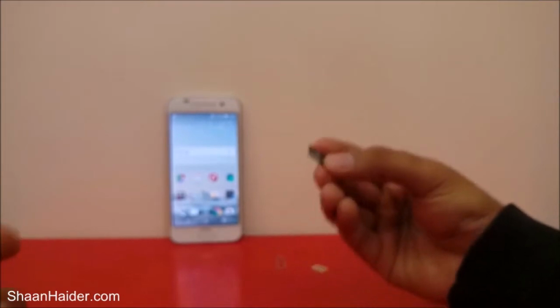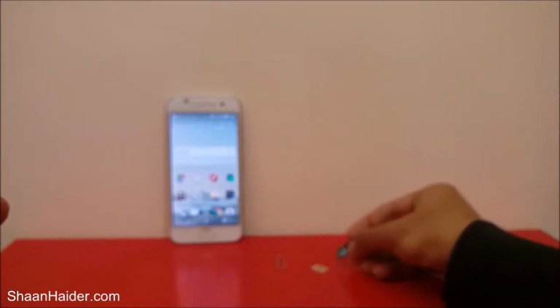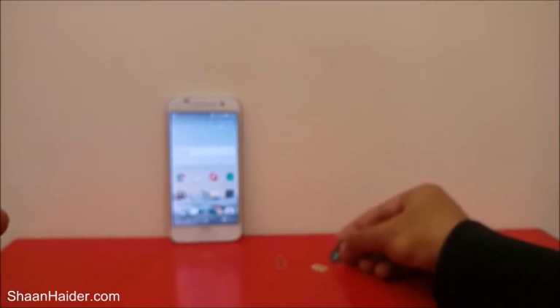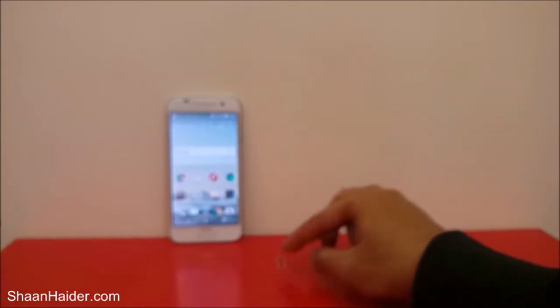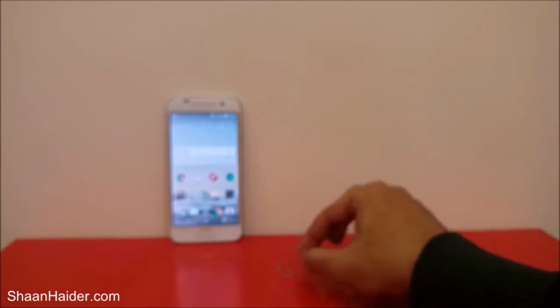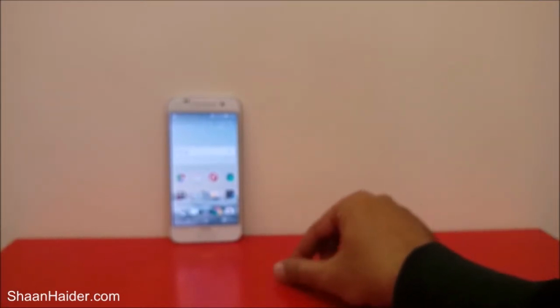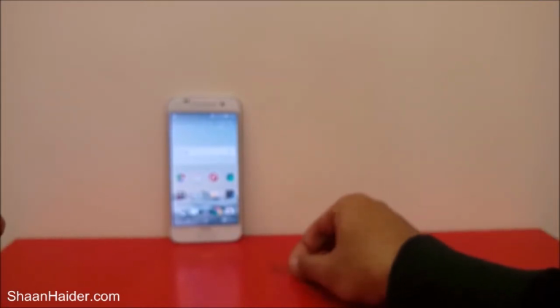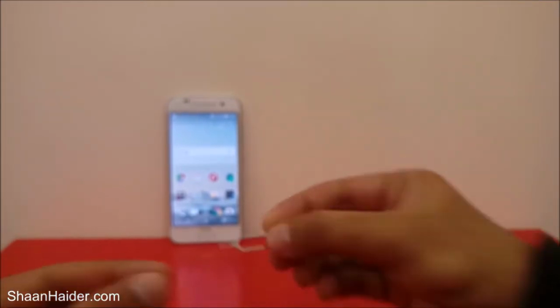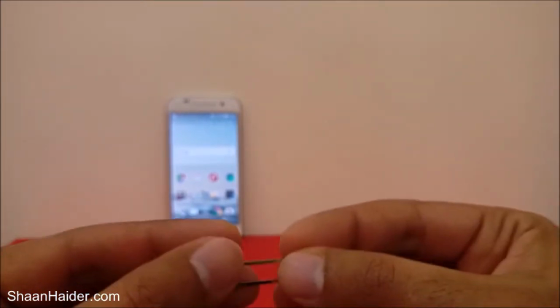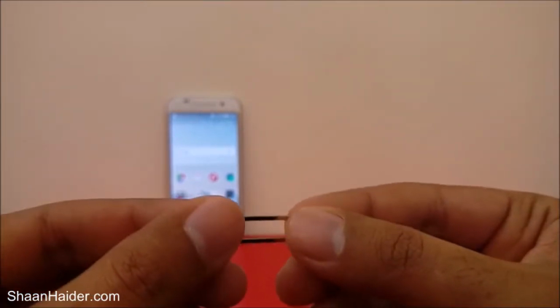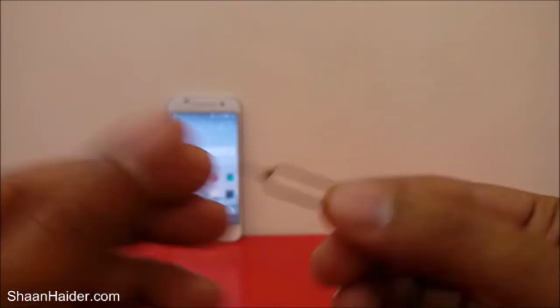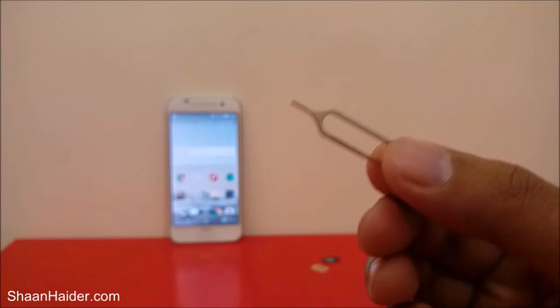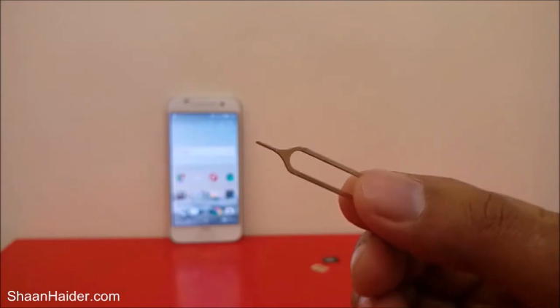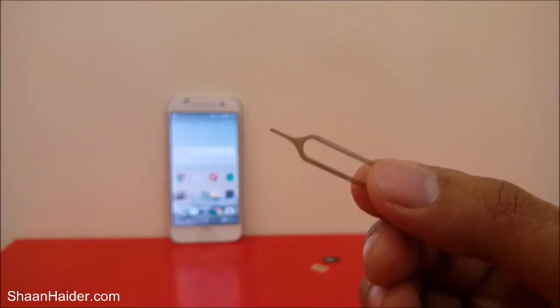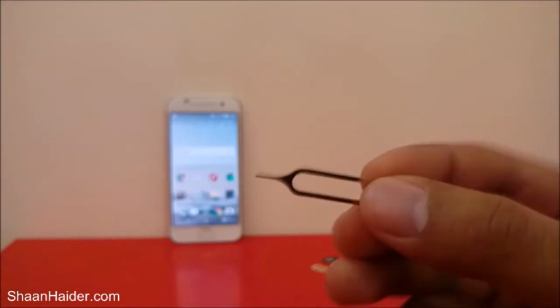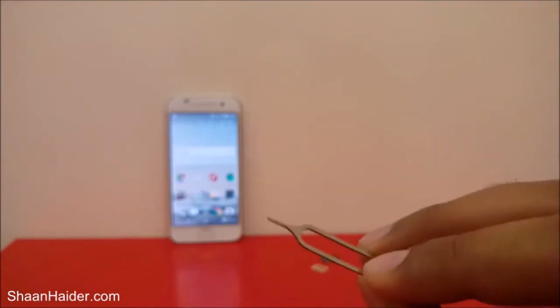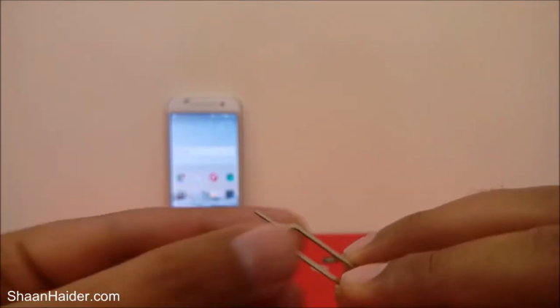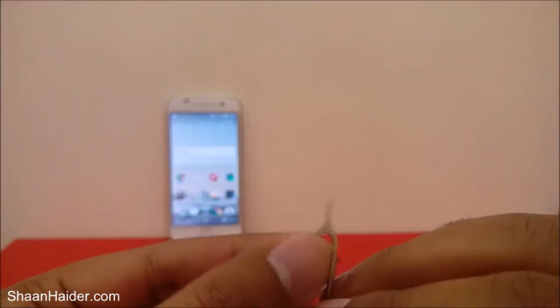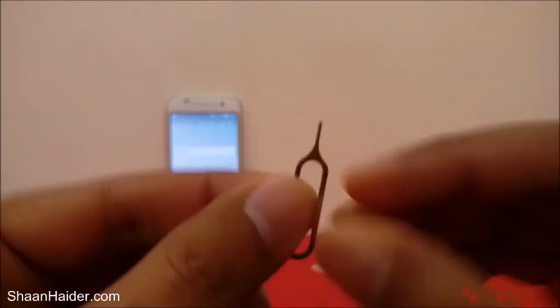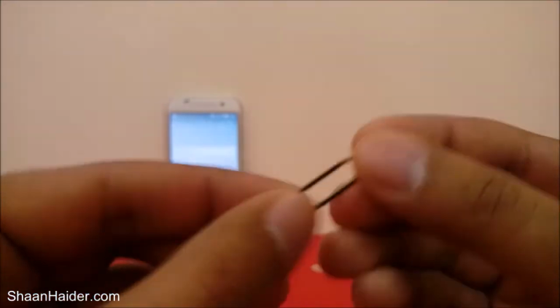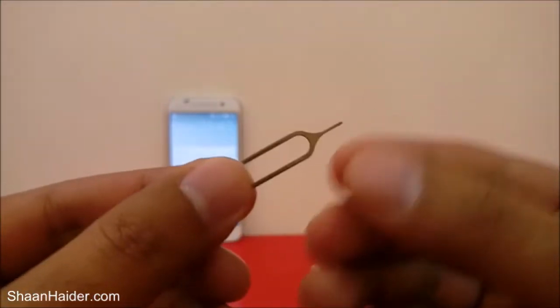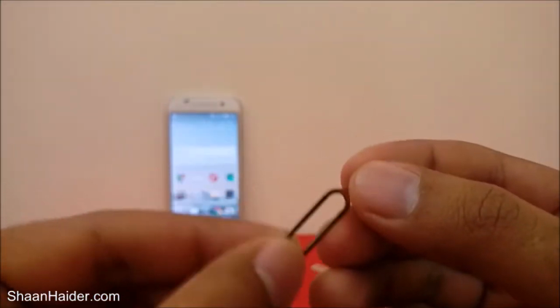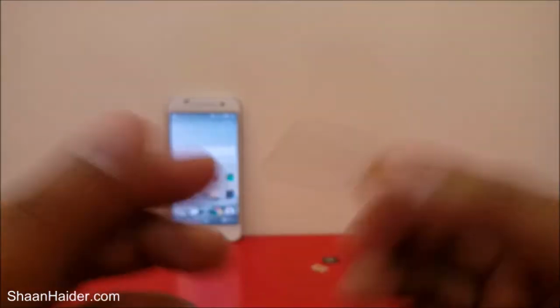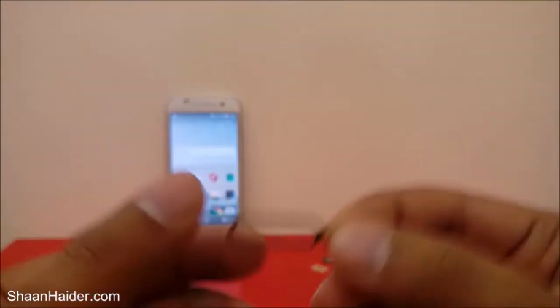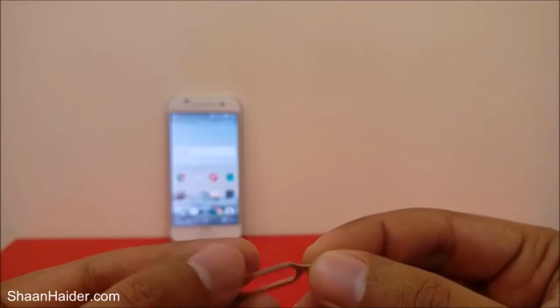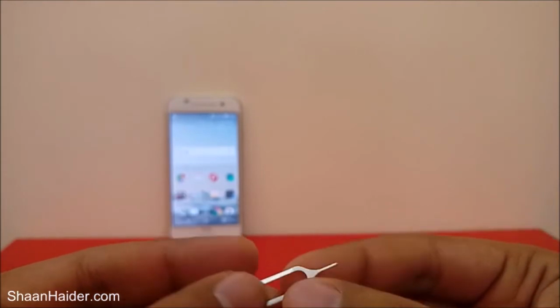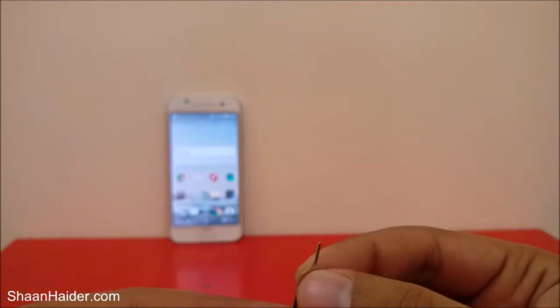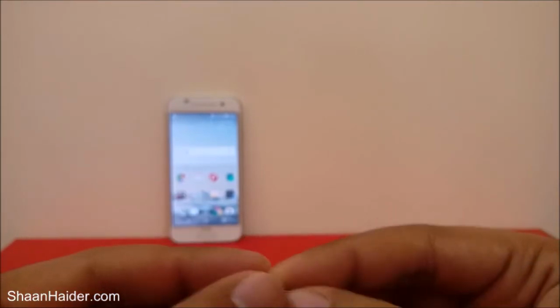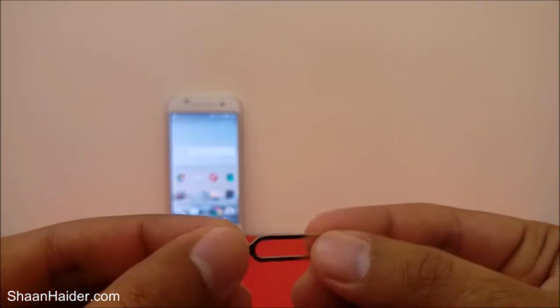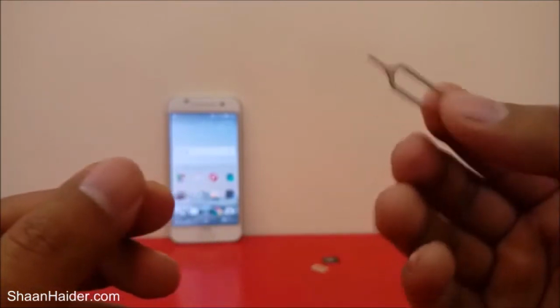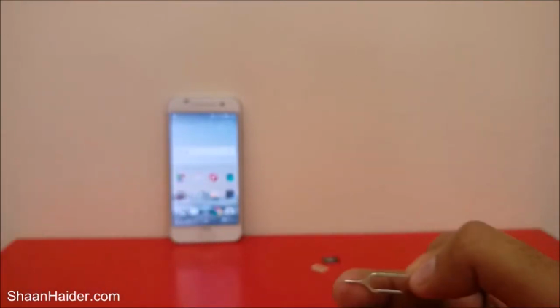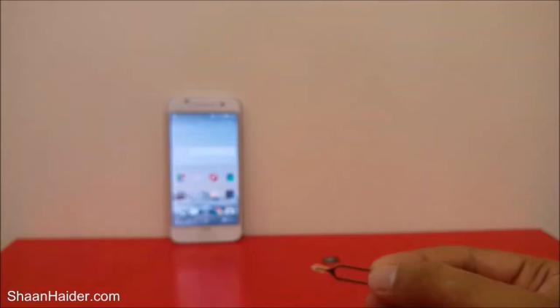You also need a micro SD card for the micro SD card slot, and you need the SIM card tray ejector tool — the pin that comes with your HTC One A9 in the retail box.